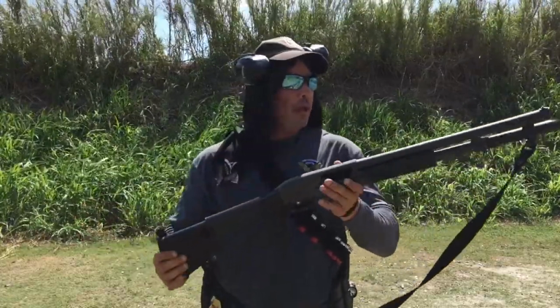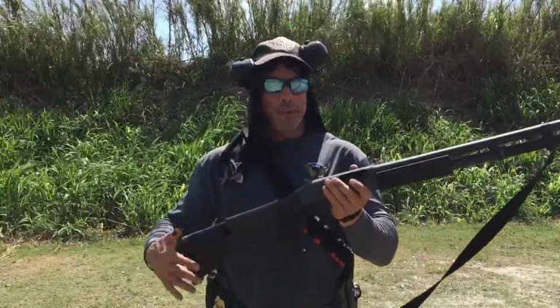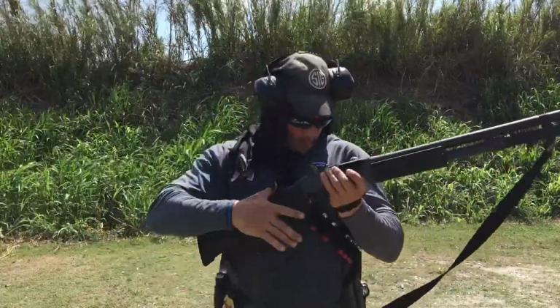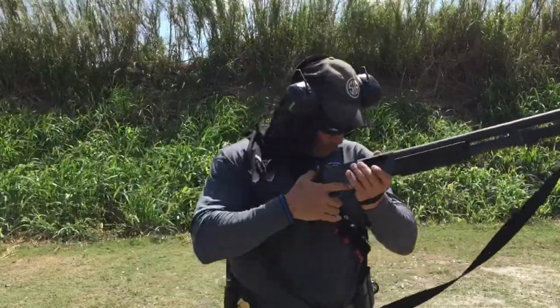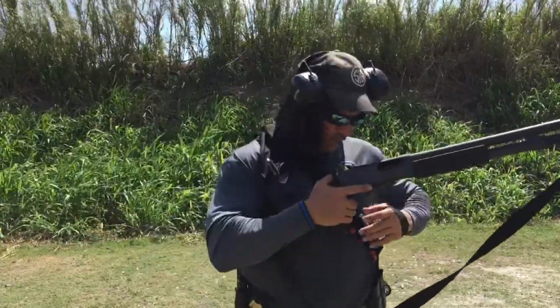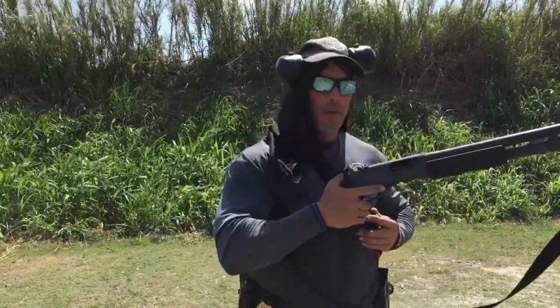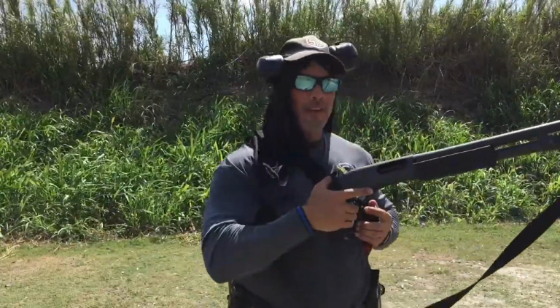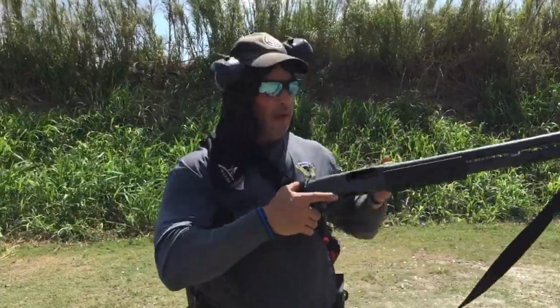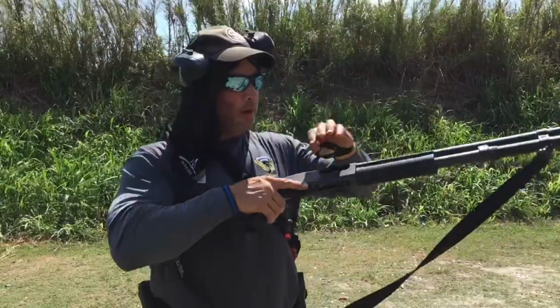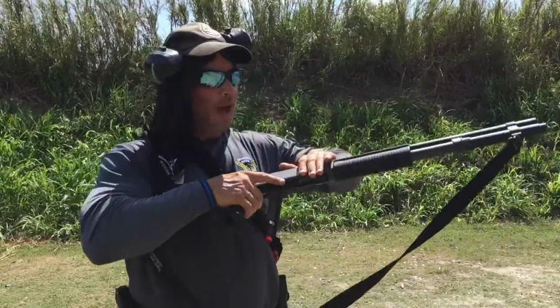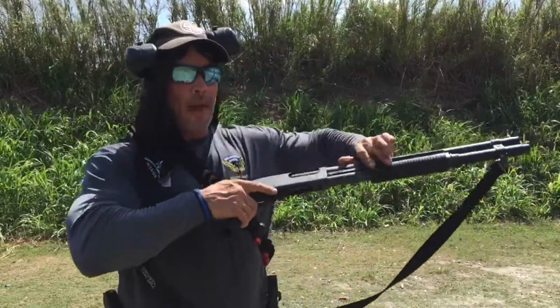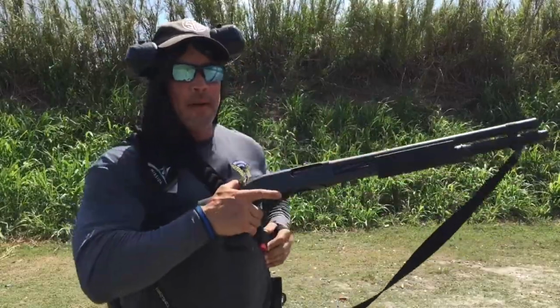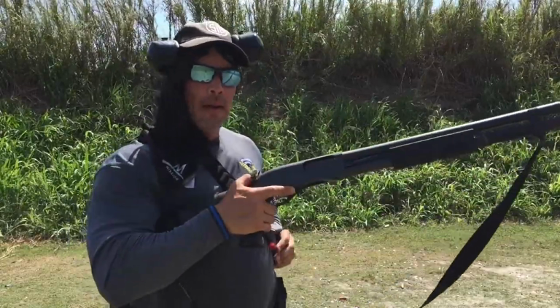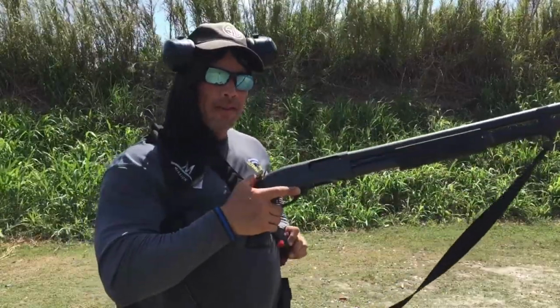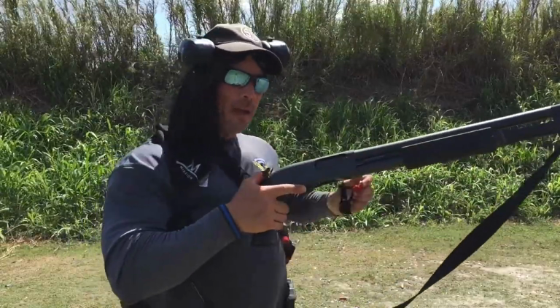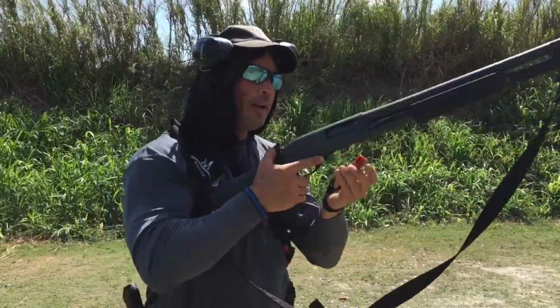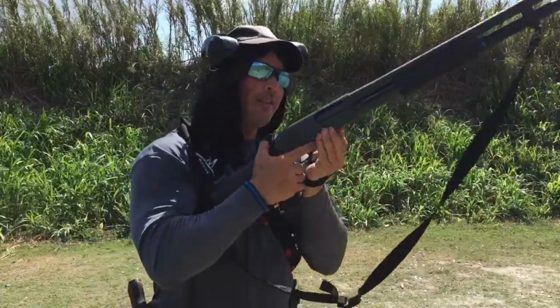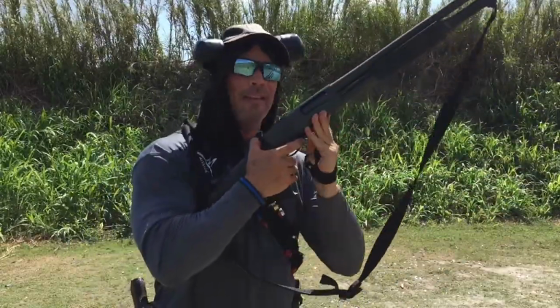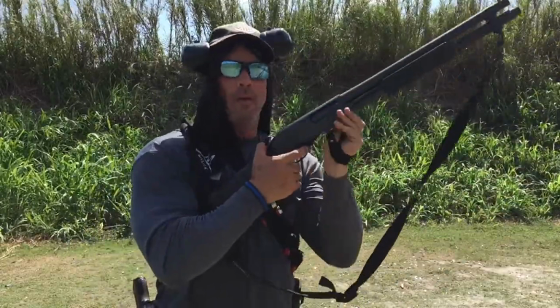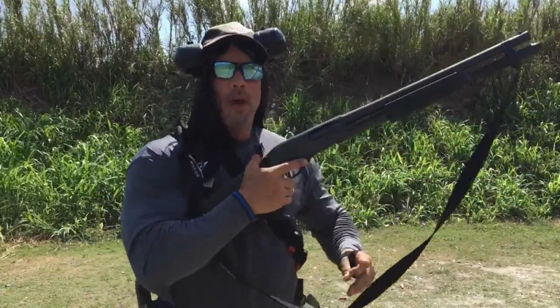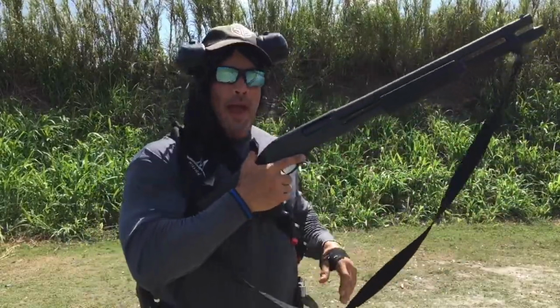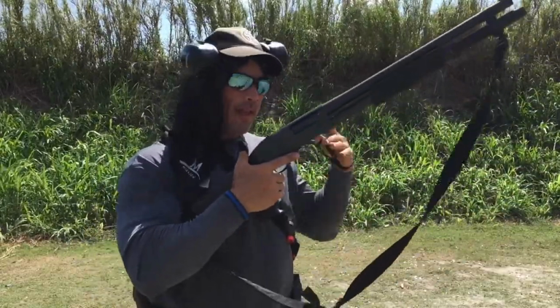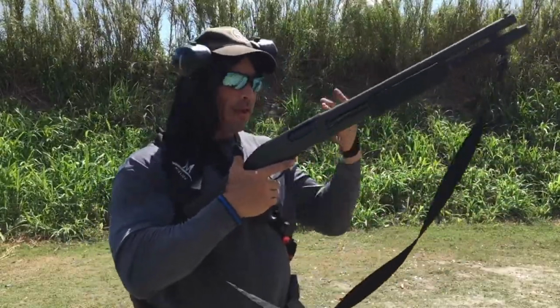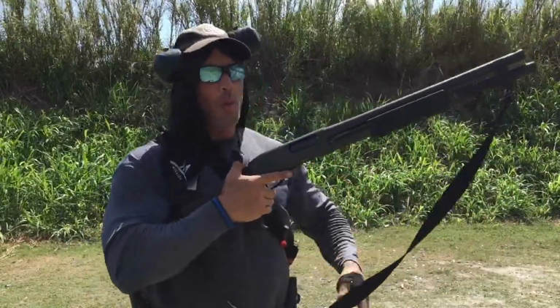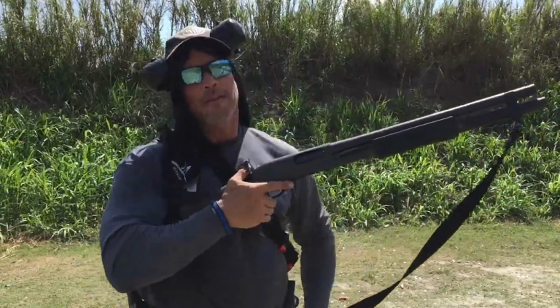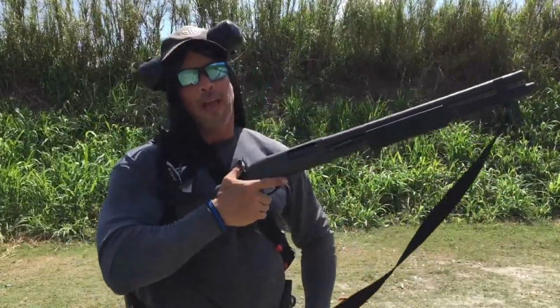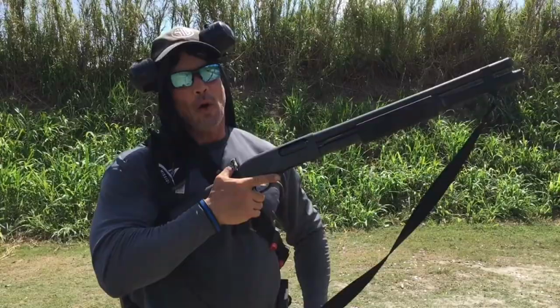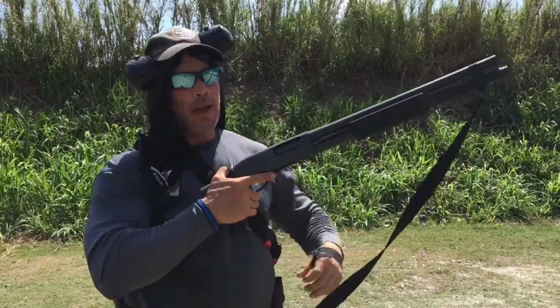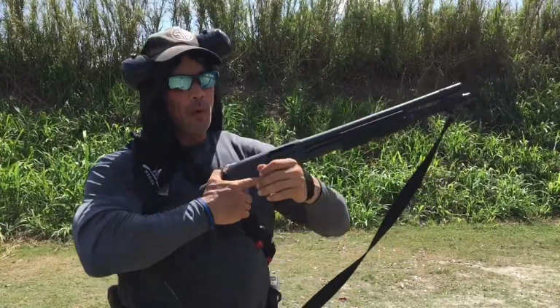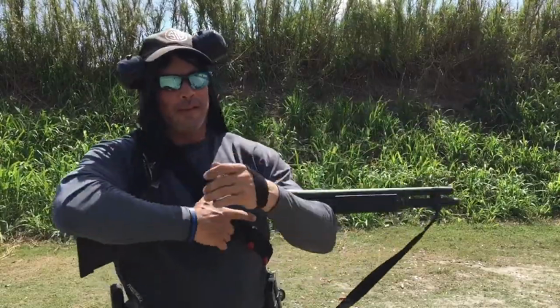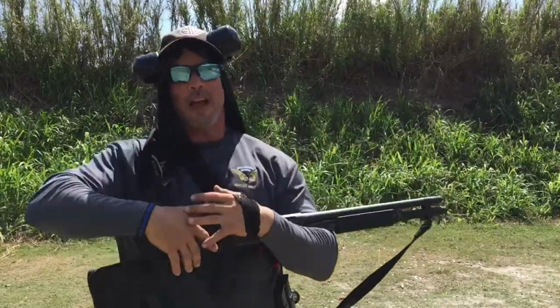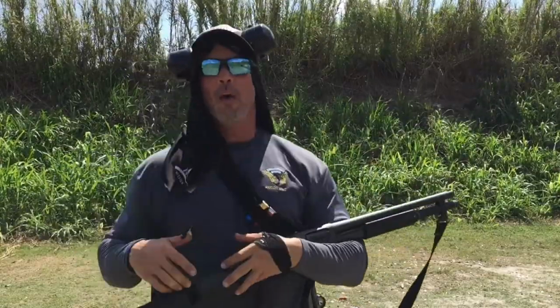There are three types of loads that we do with these guns. One is combat. The second one is tactical. And then the third one is a select load. So what is a select load?